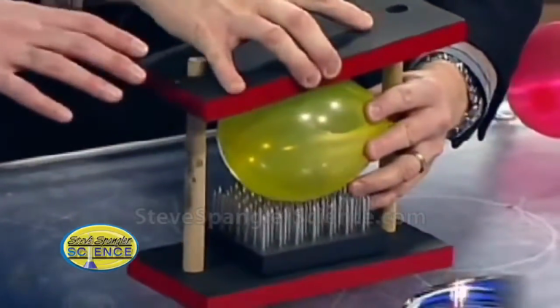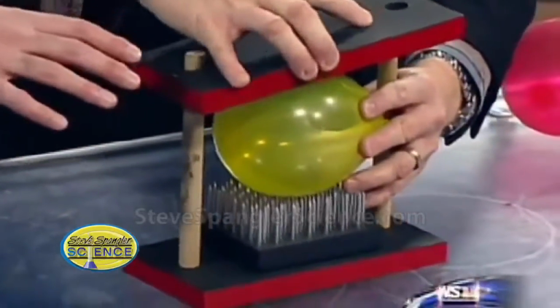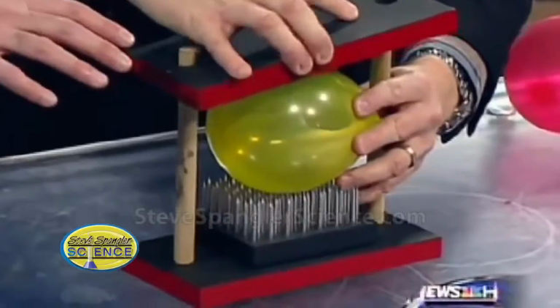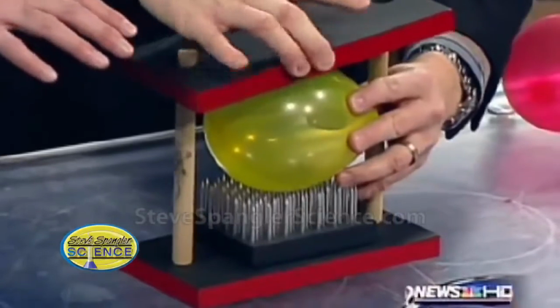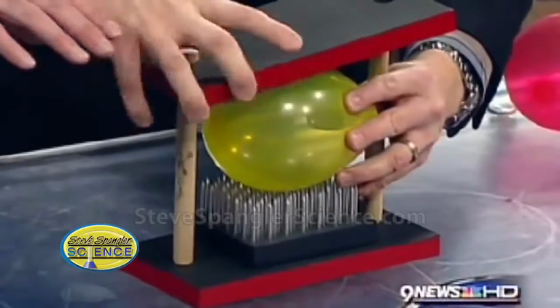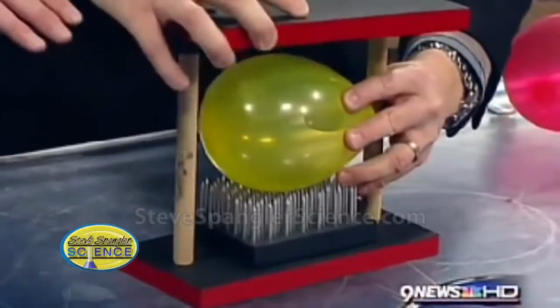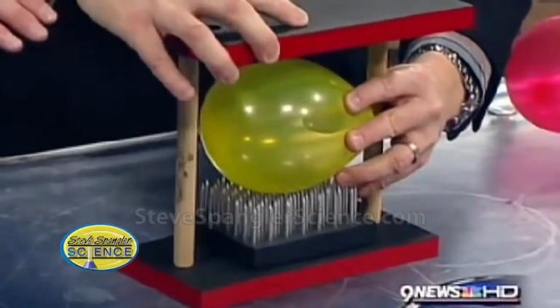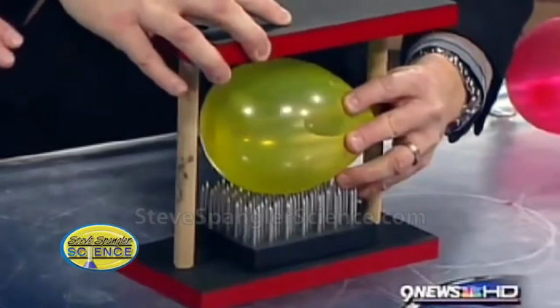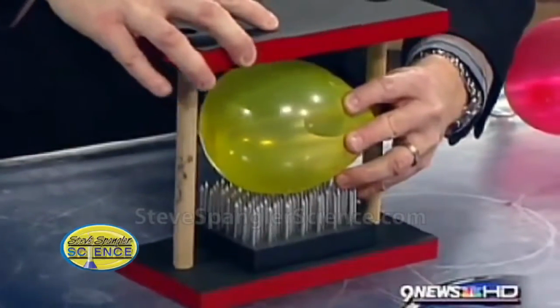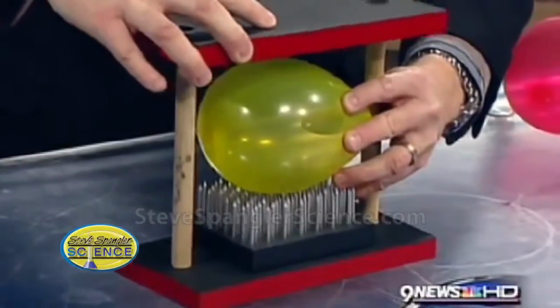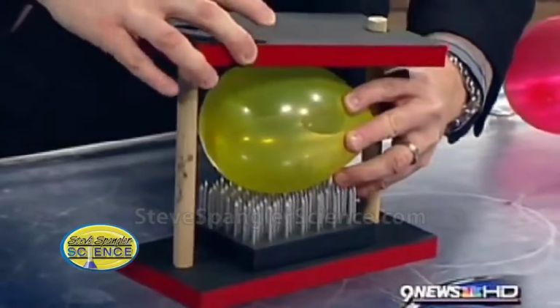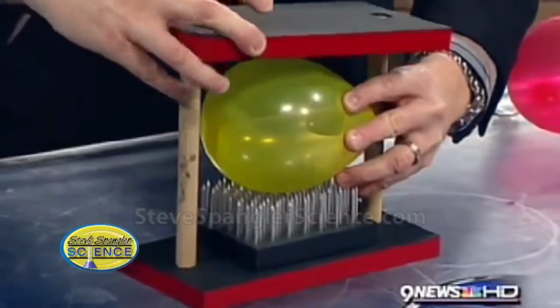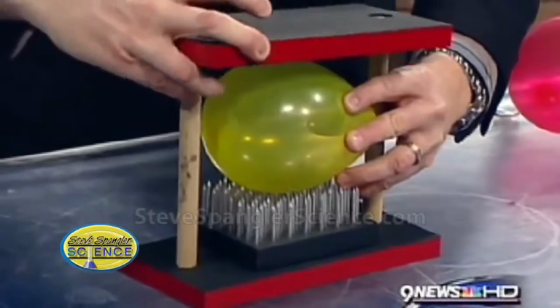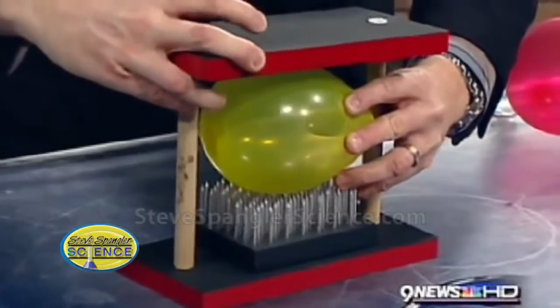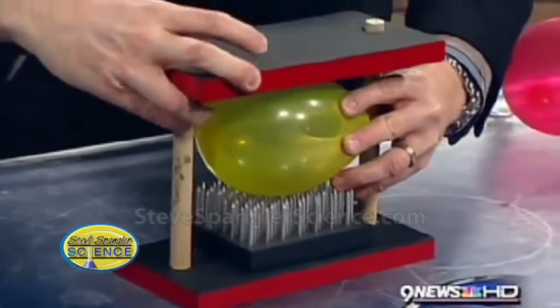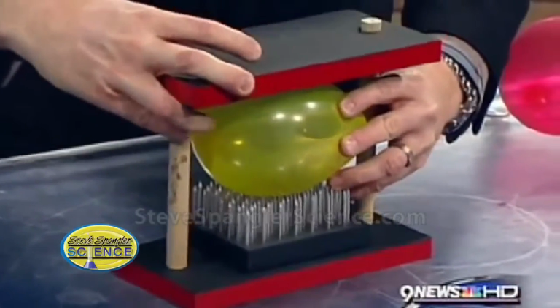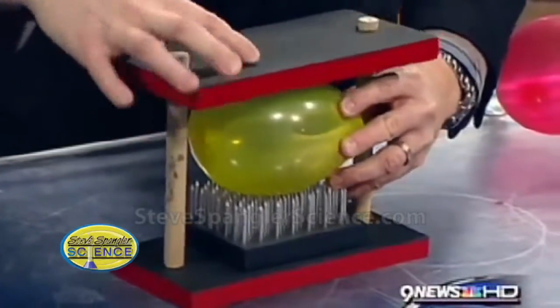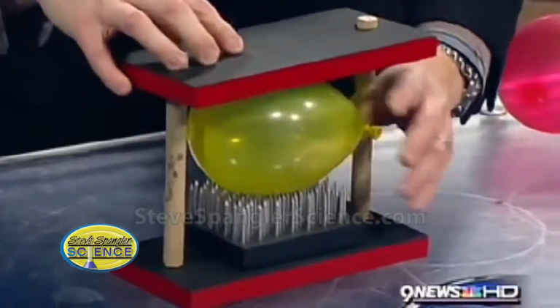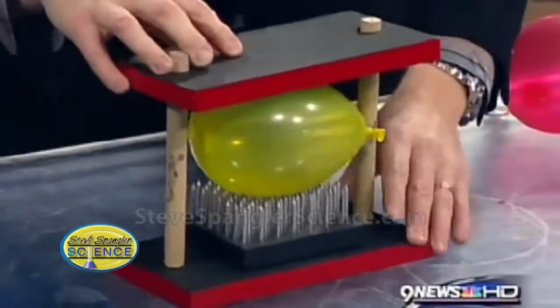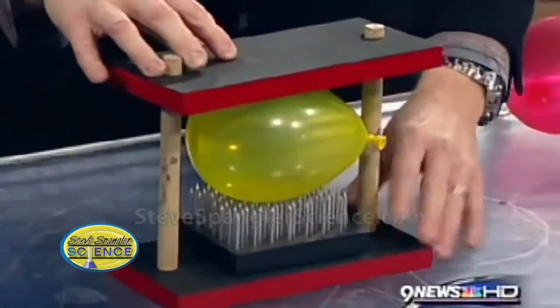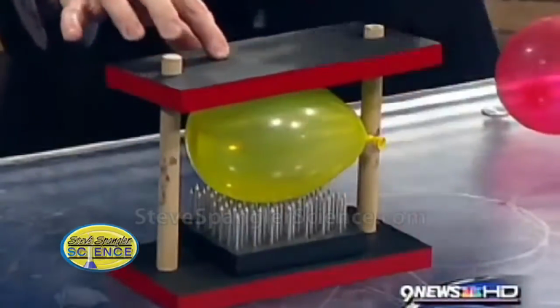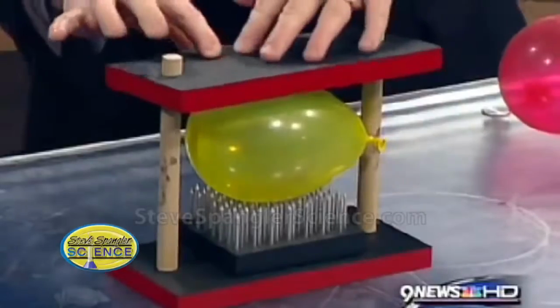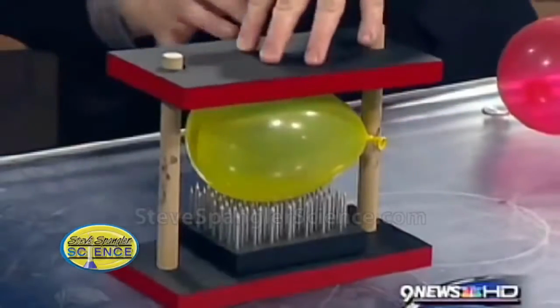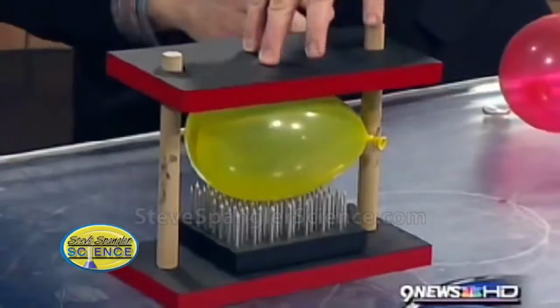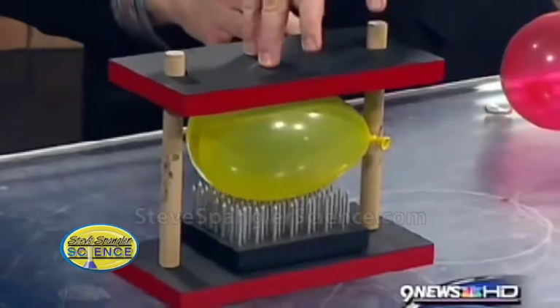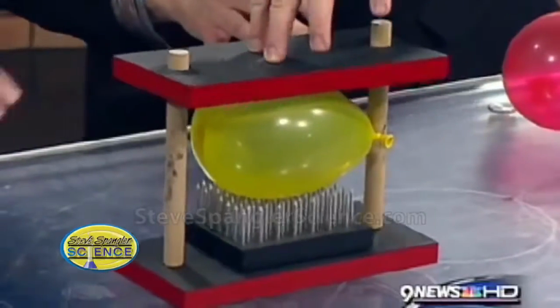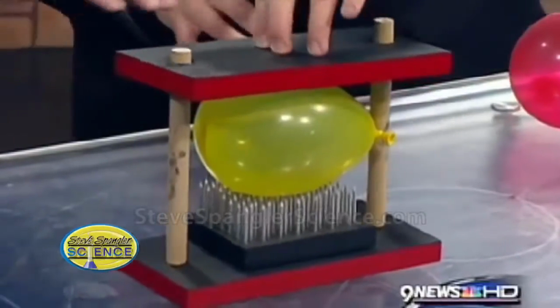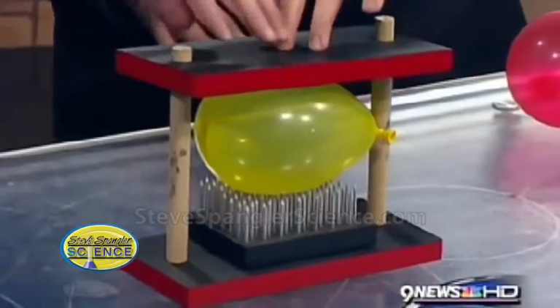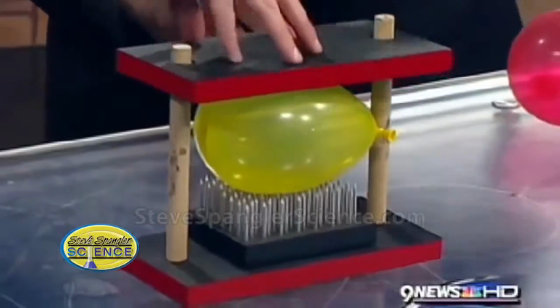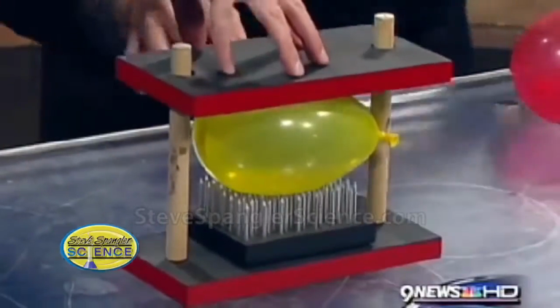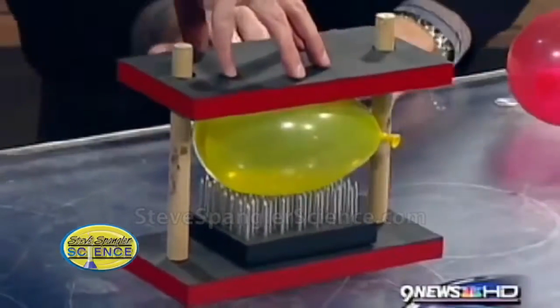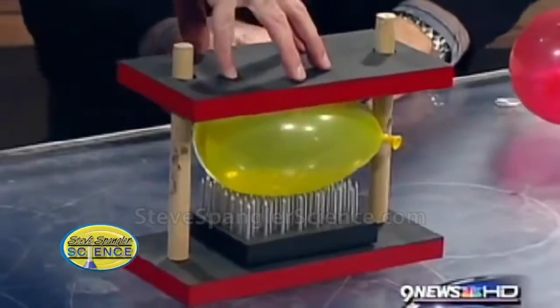Steve, you think you know what's going to happen? I think that it's going to come down. It'll be perfect right there. All right, so now watch this. Take your hand and start to push down, and take a look at what happens.